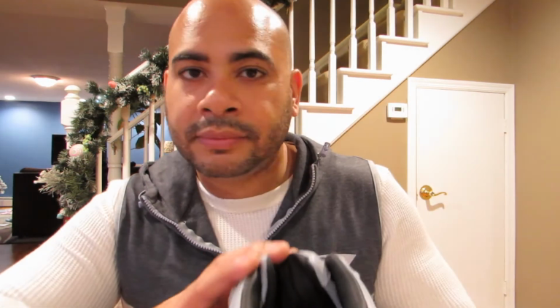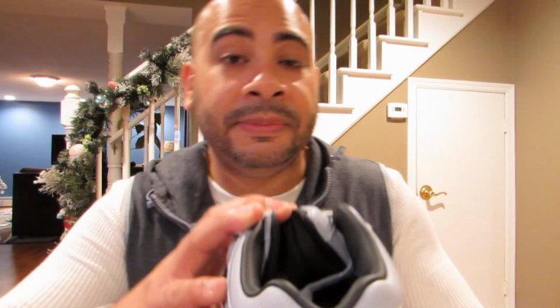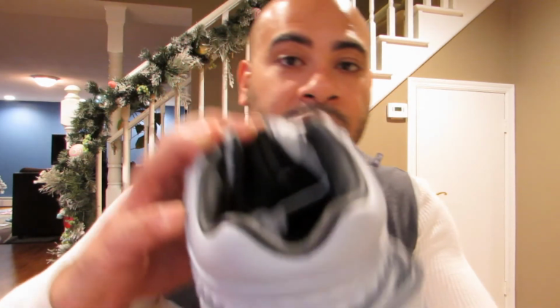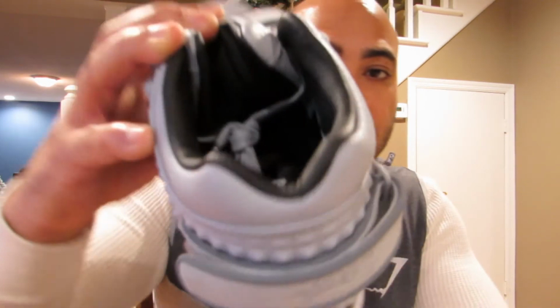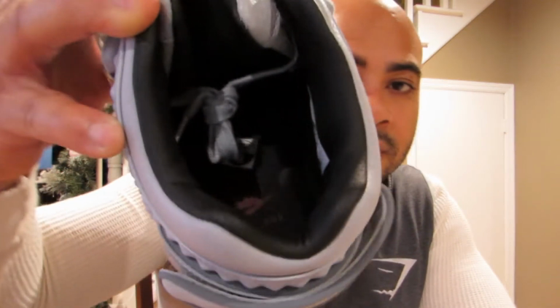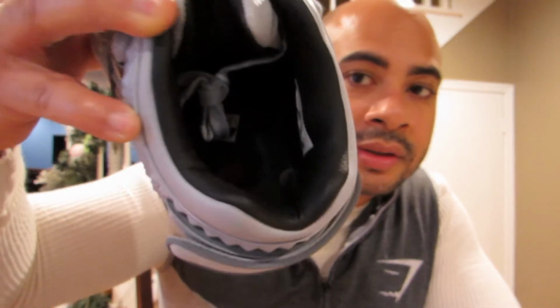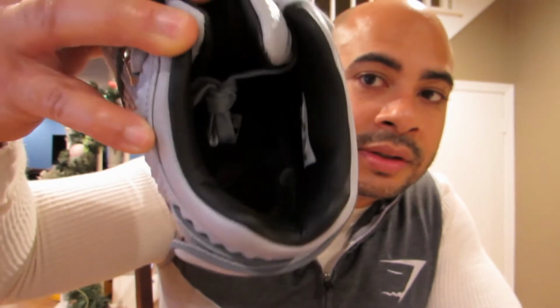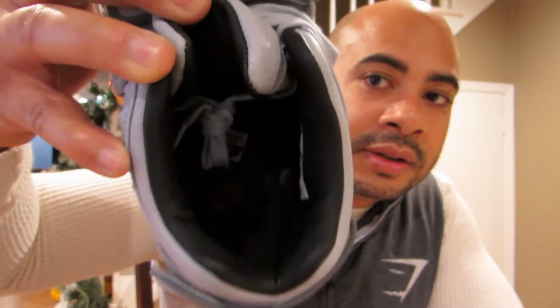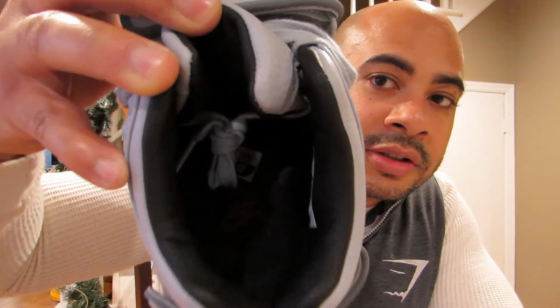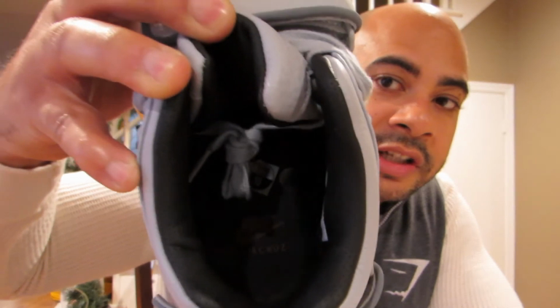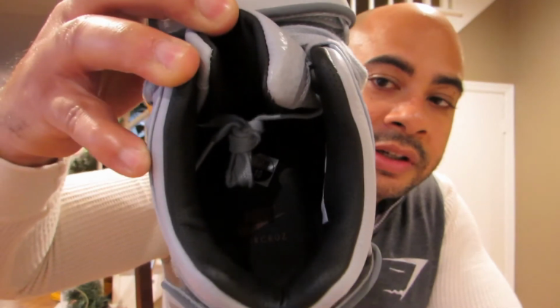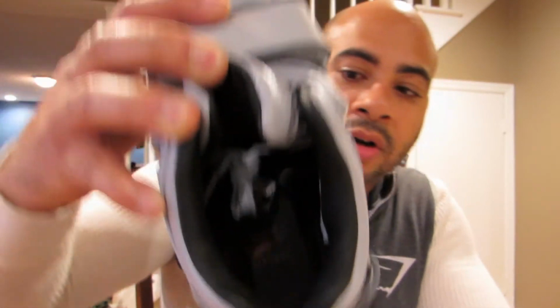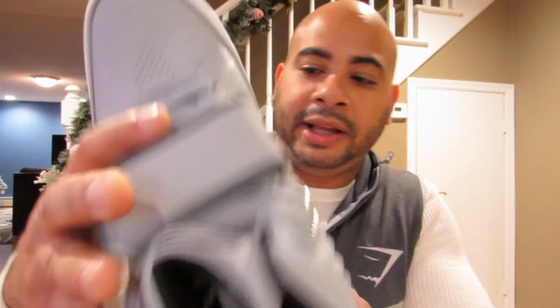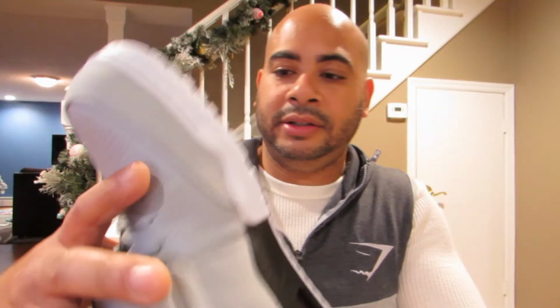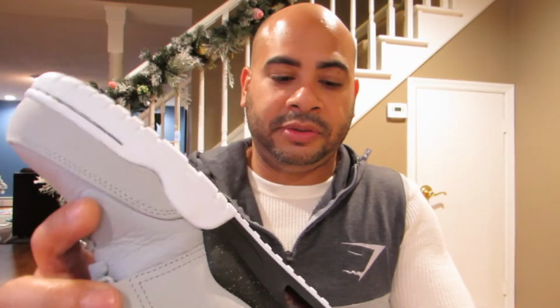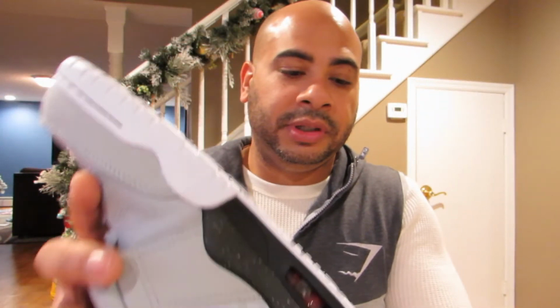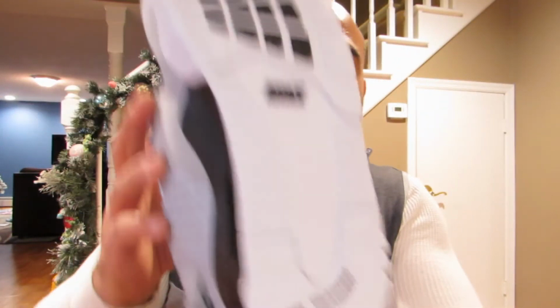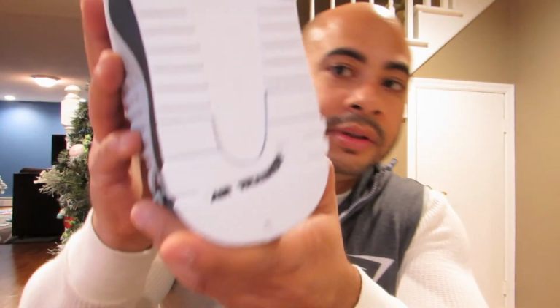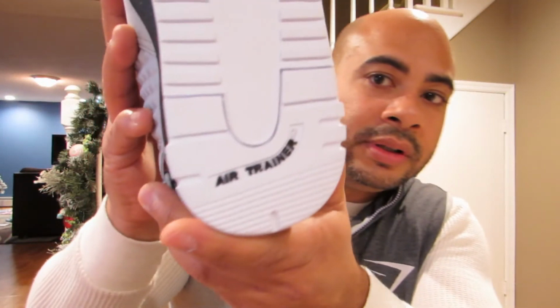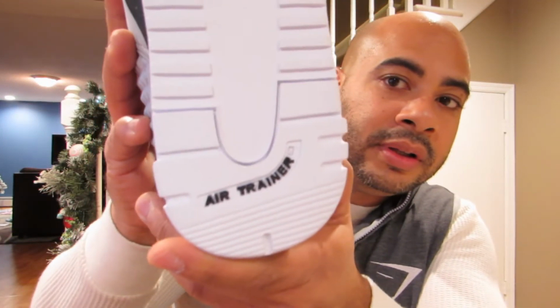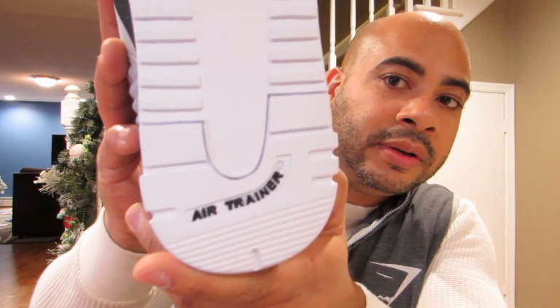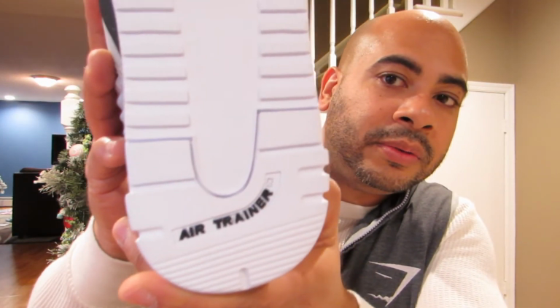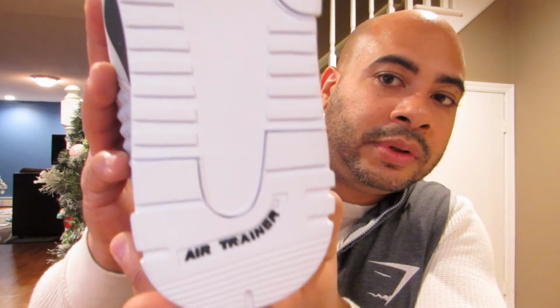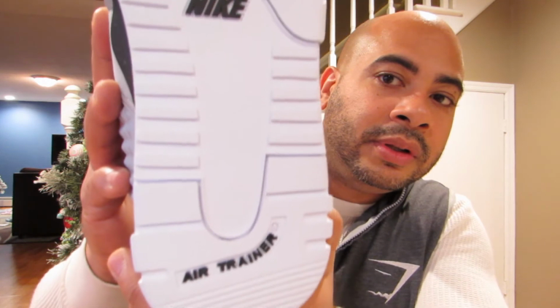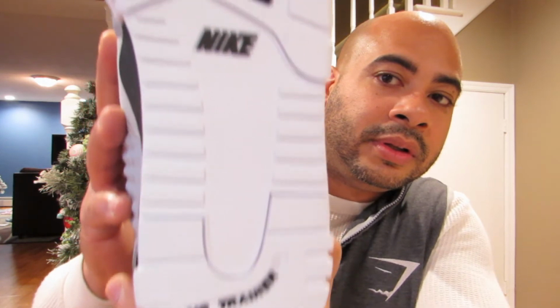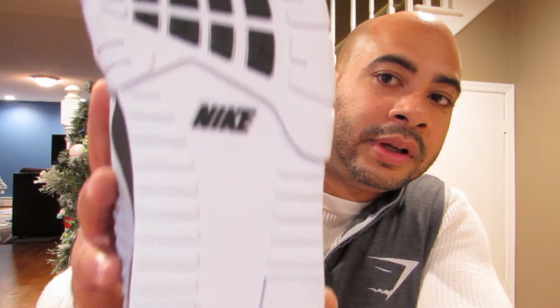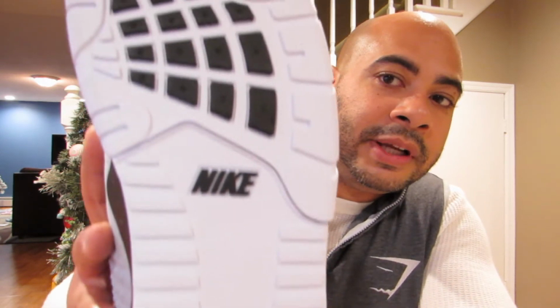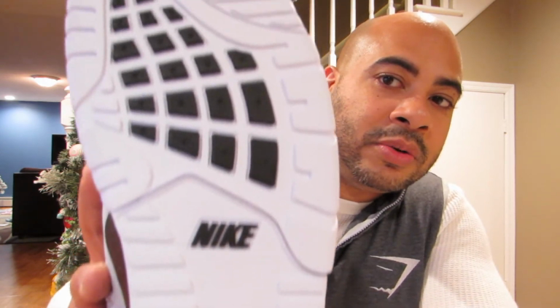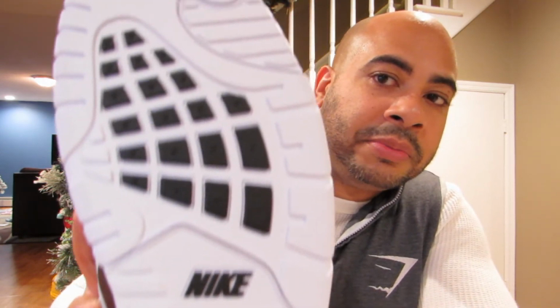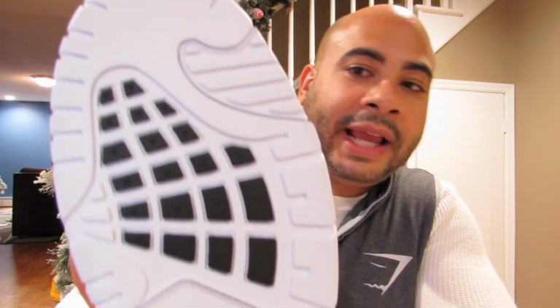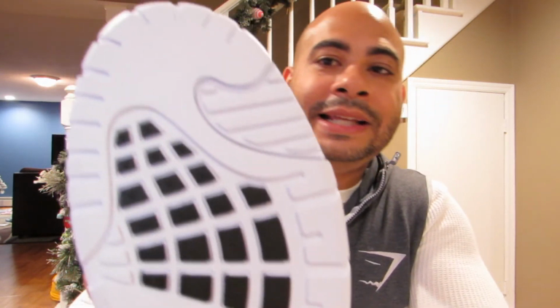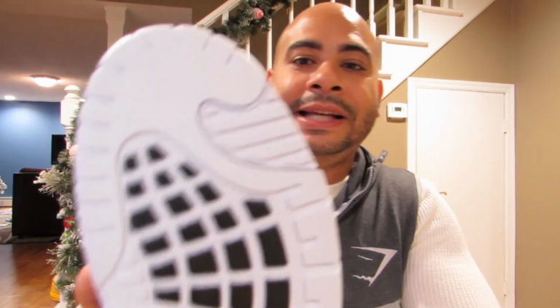It smells so good. There's your interior — all black, nothing special to it. Got the white sole with a little bit of black hitting in there.